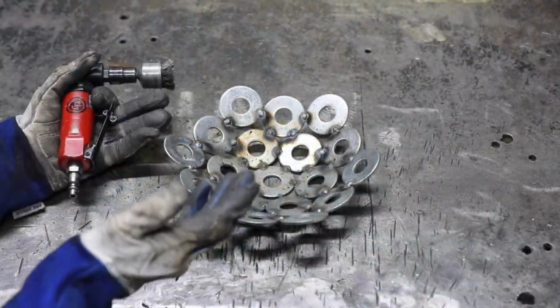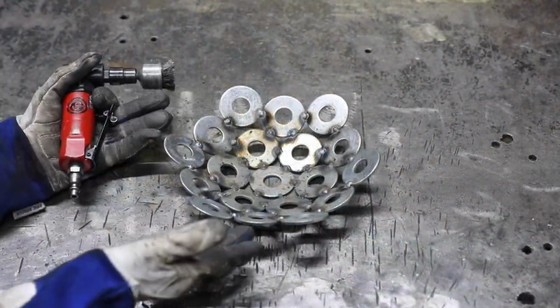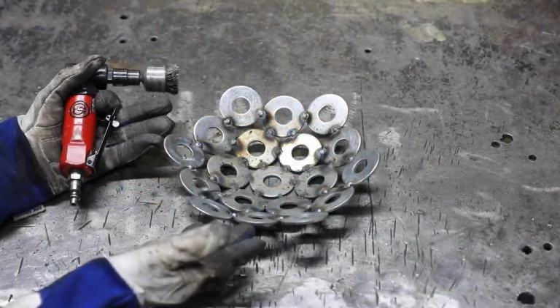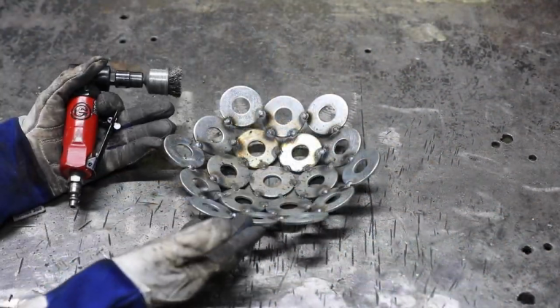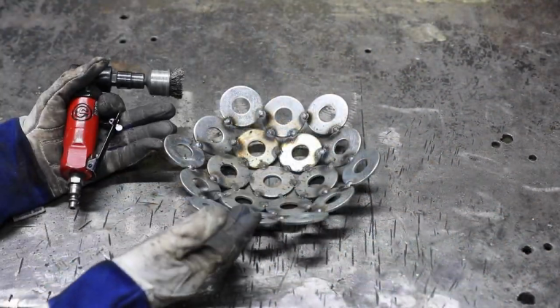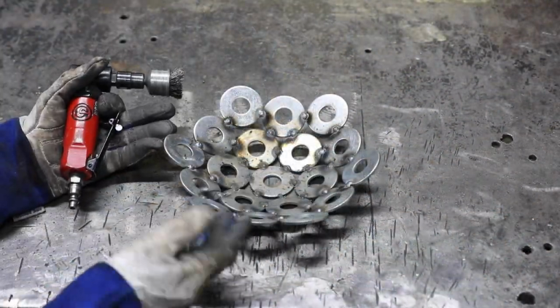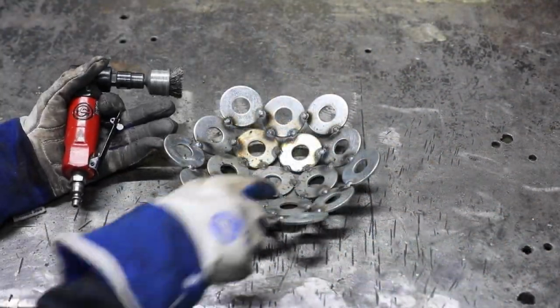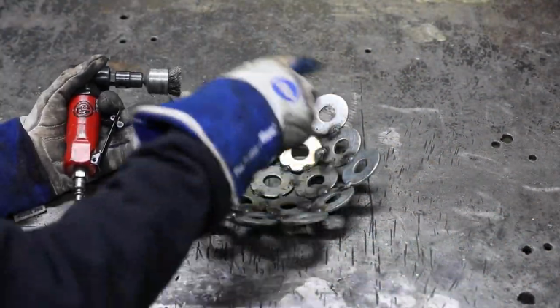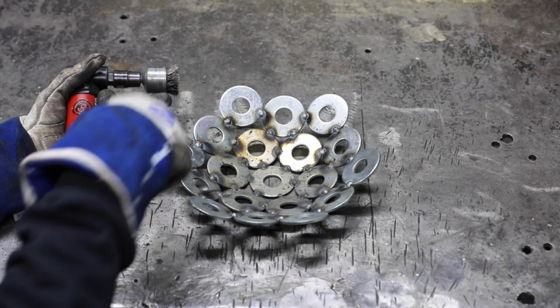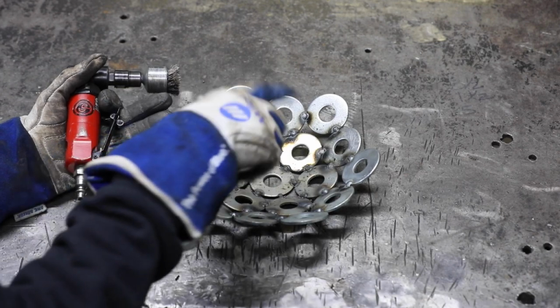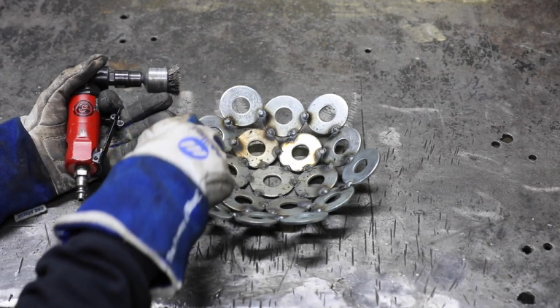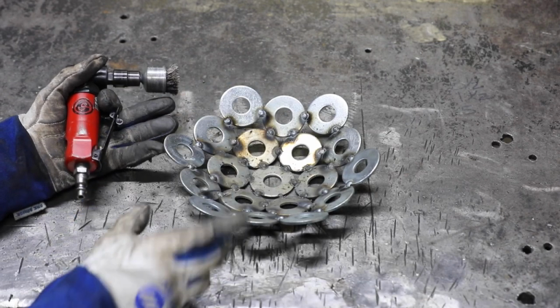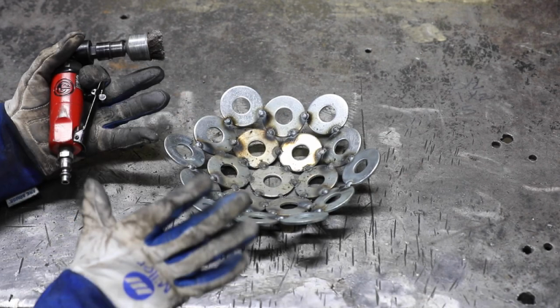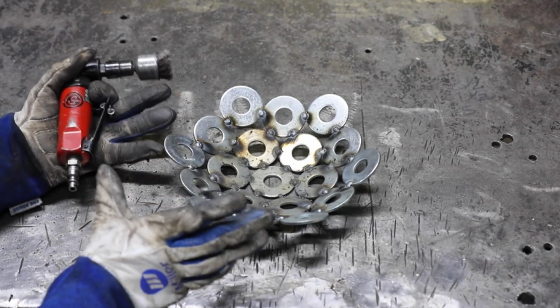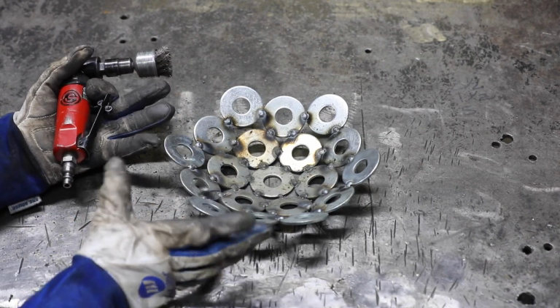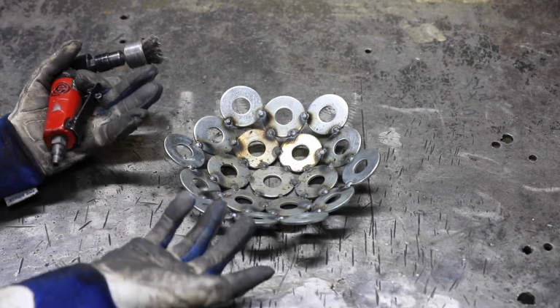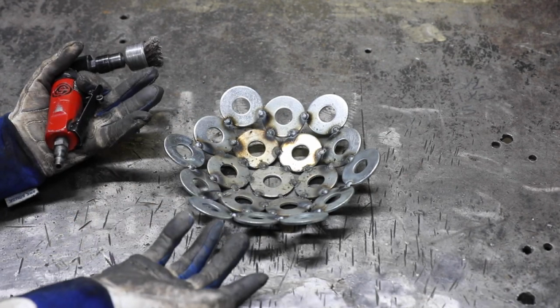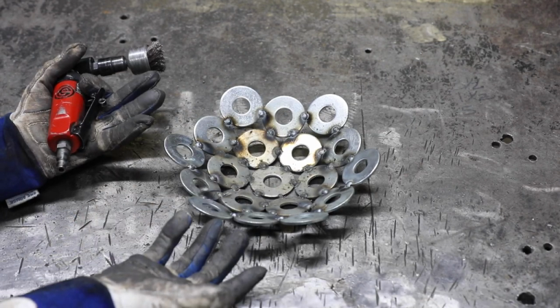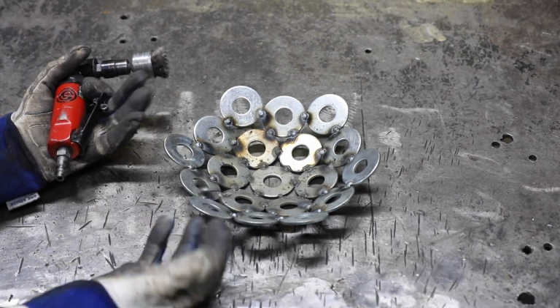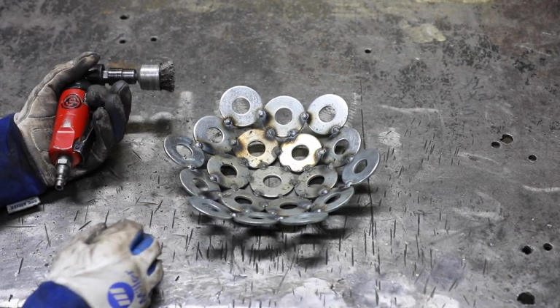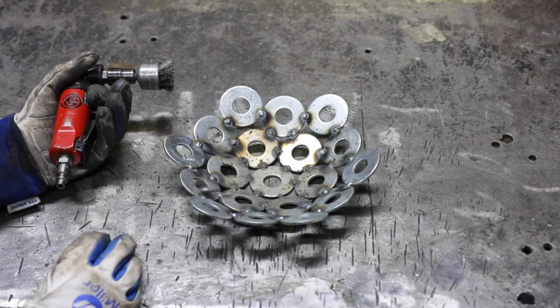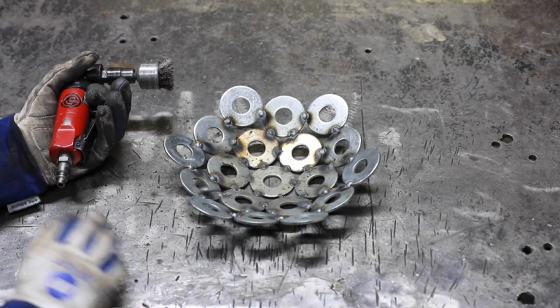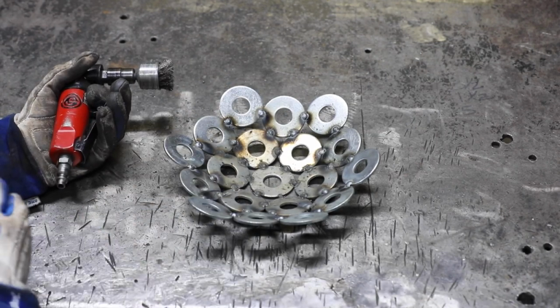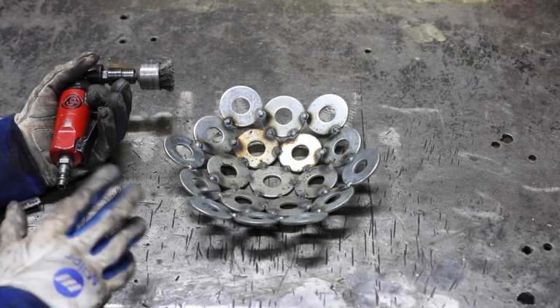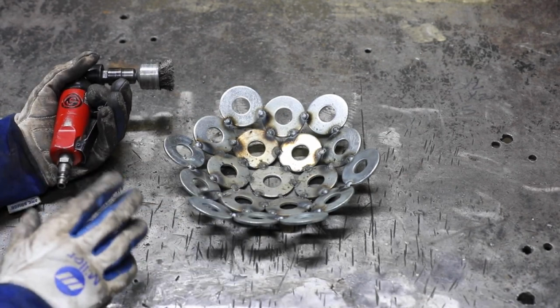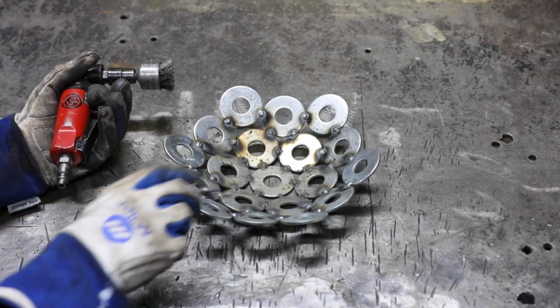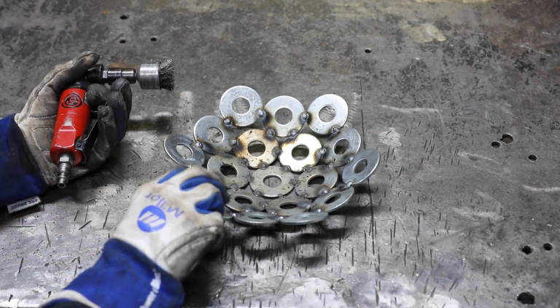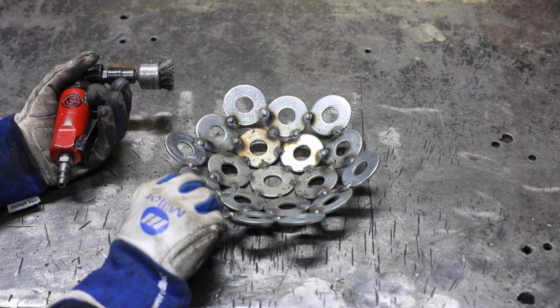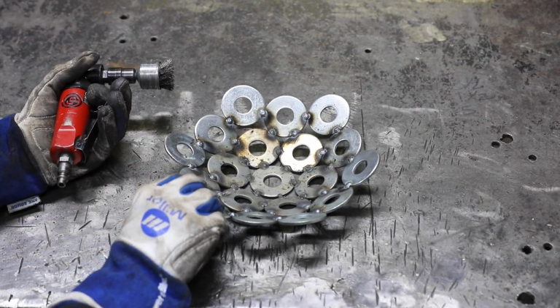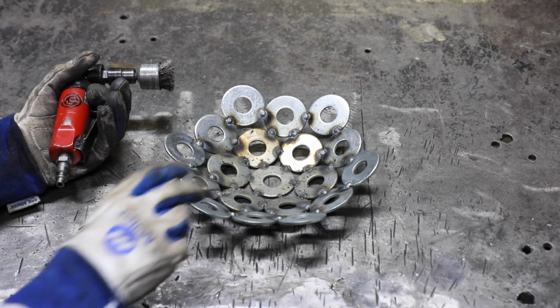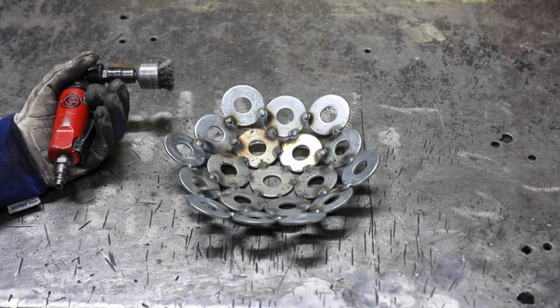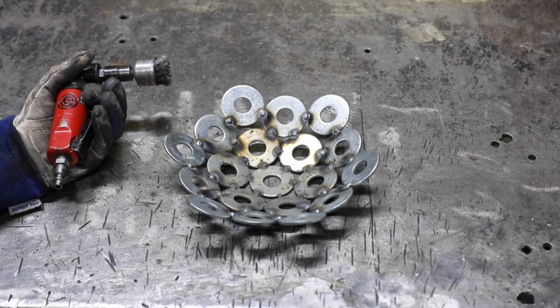You can continue building your bowl up as tall as you want. I'm just gonna make a little fruit dish for the countertop, so I'm gonna leave it right here.